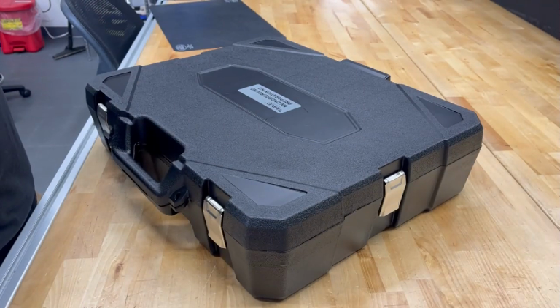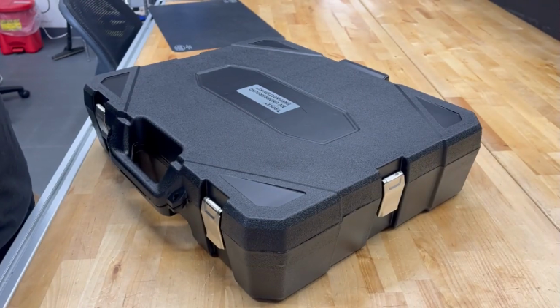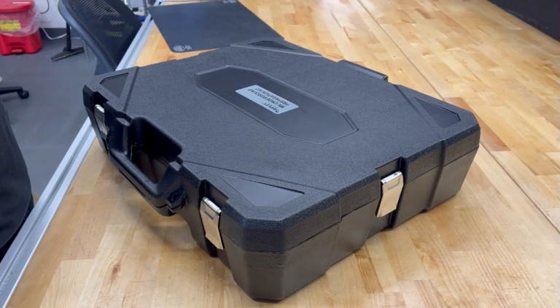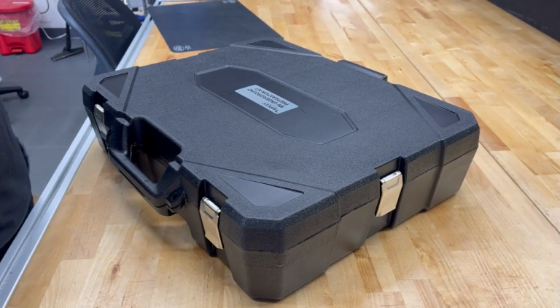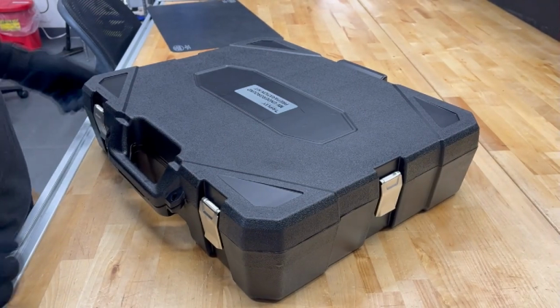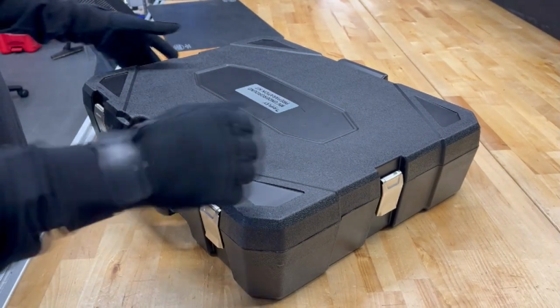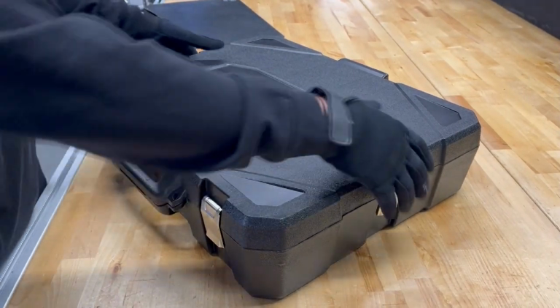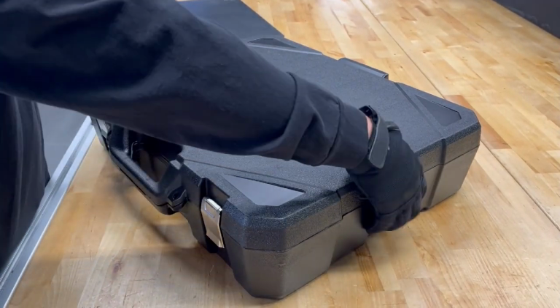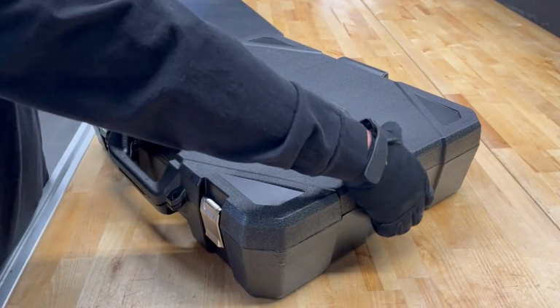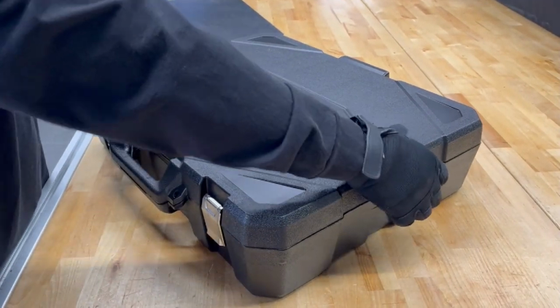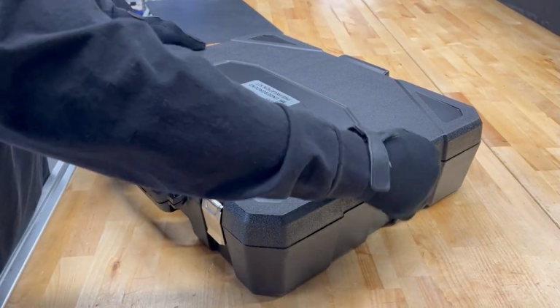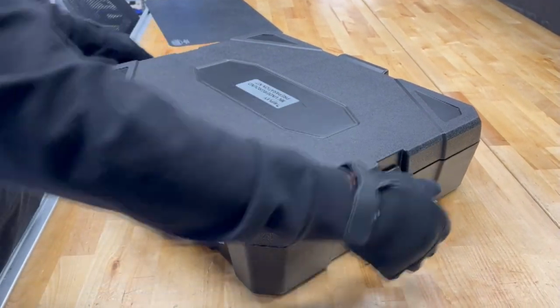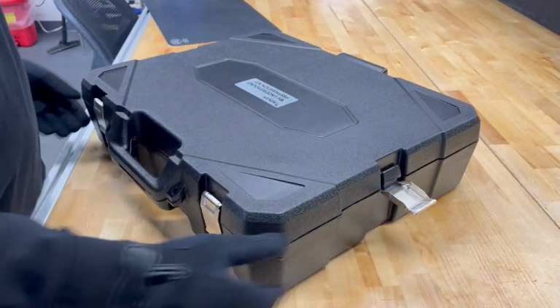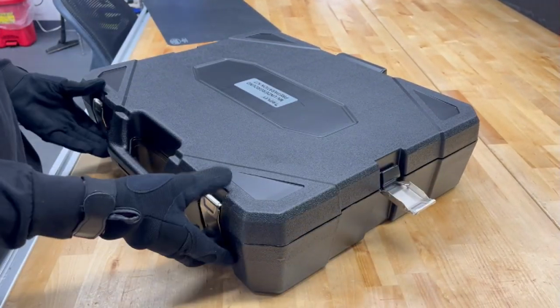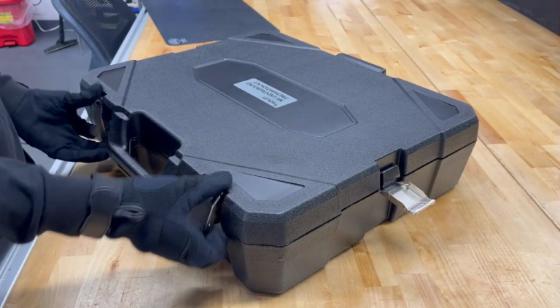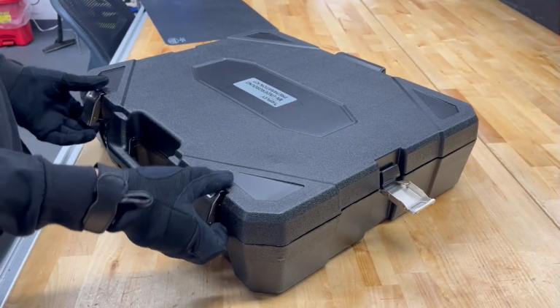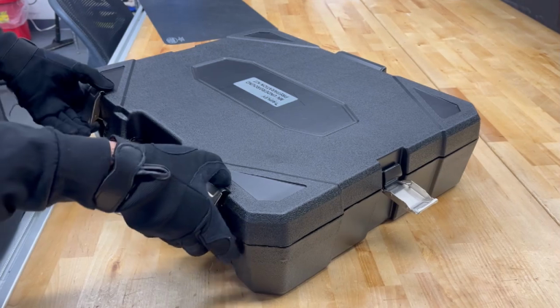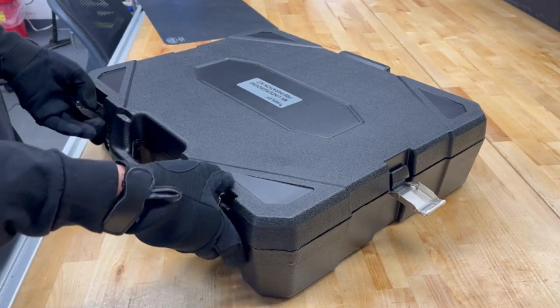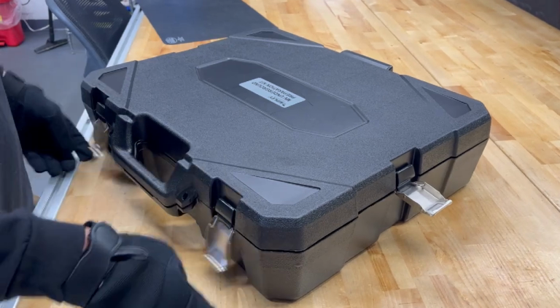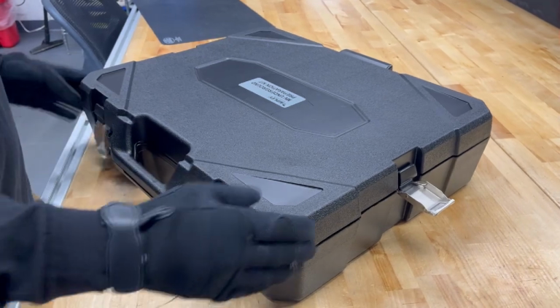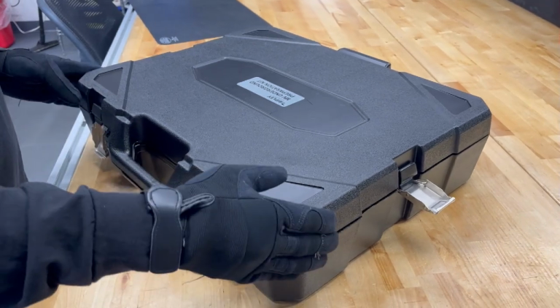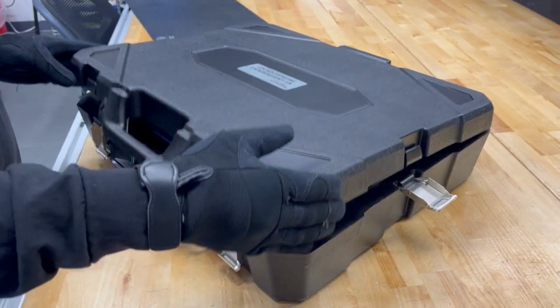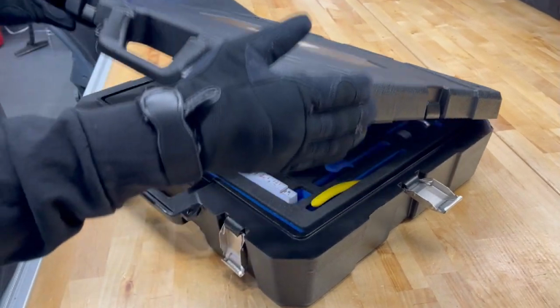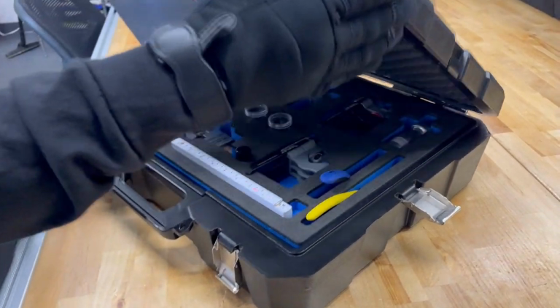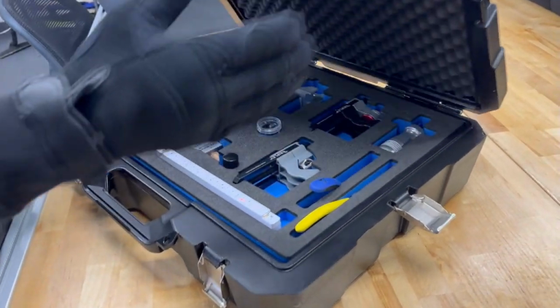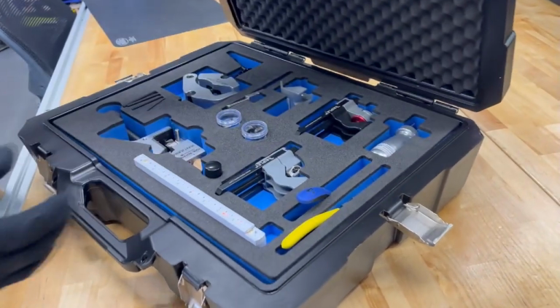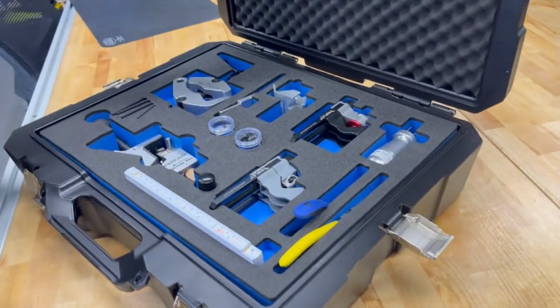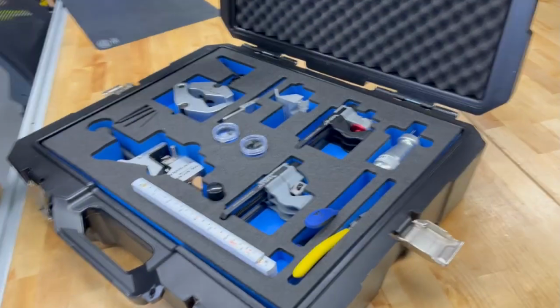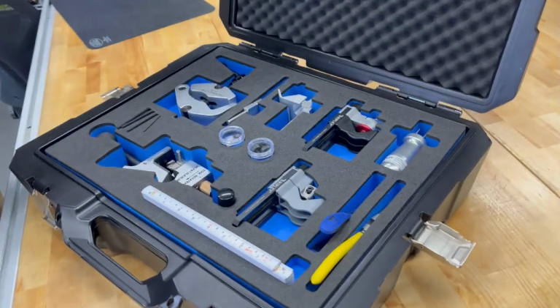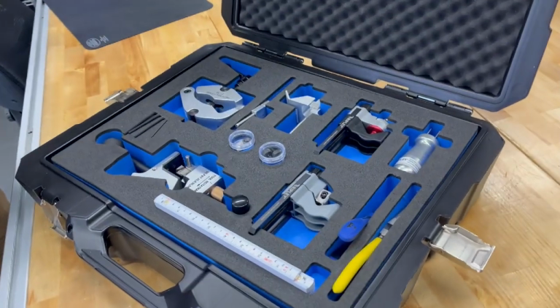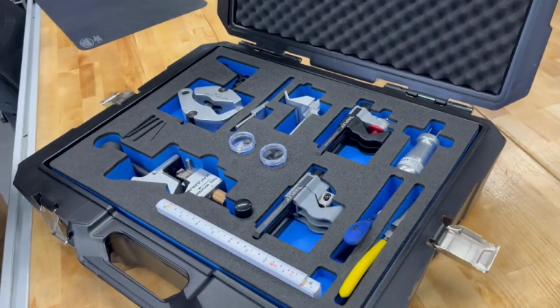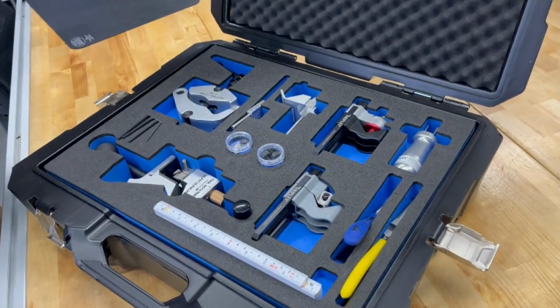Welcome to Ripley Tools. Today I'm here to show you the MV Underground Preparation Kit, also known as the UA01-7066.